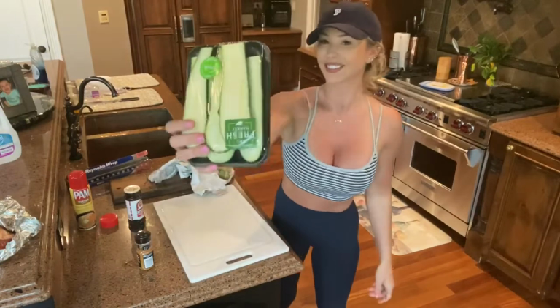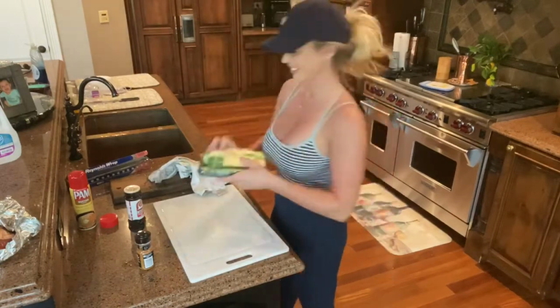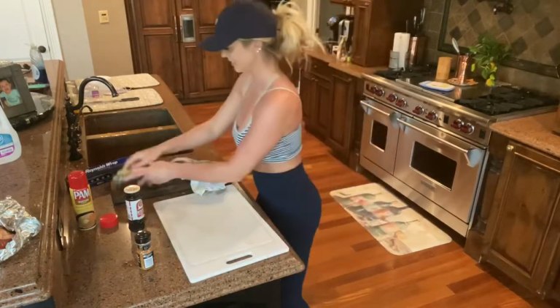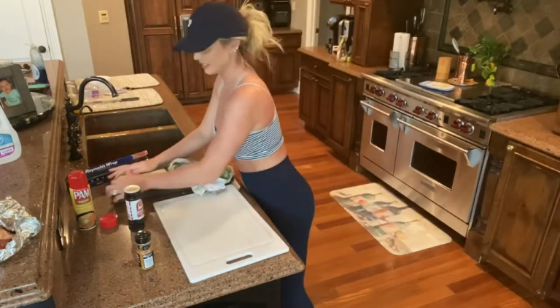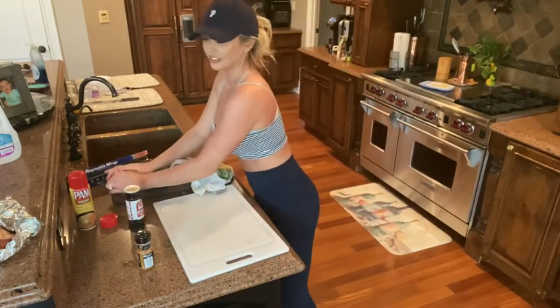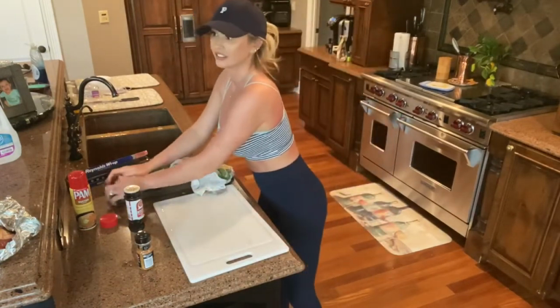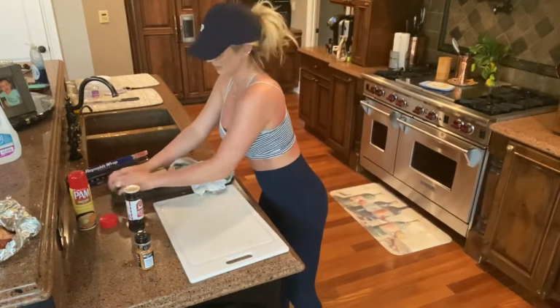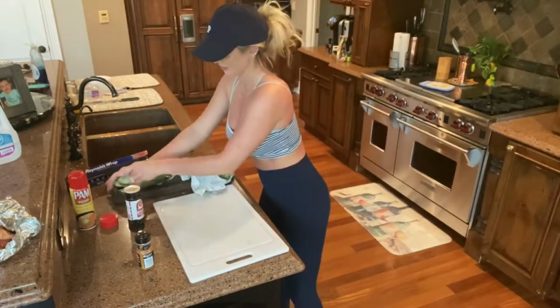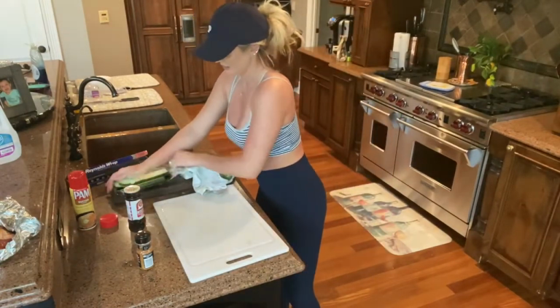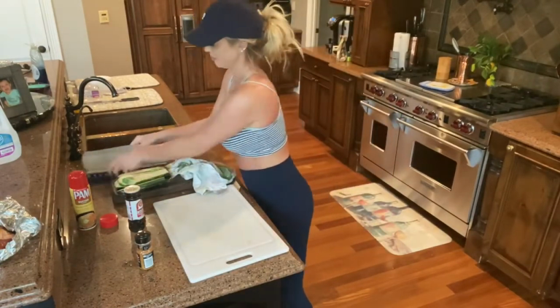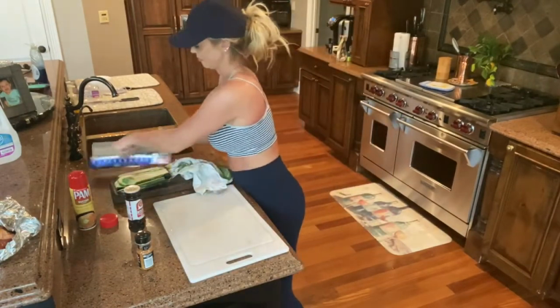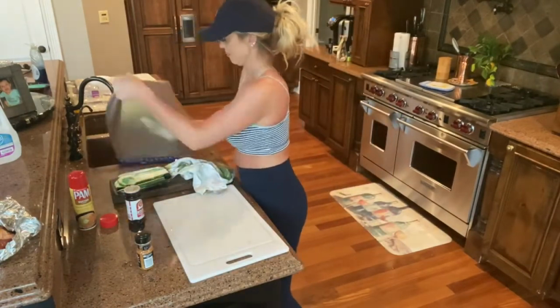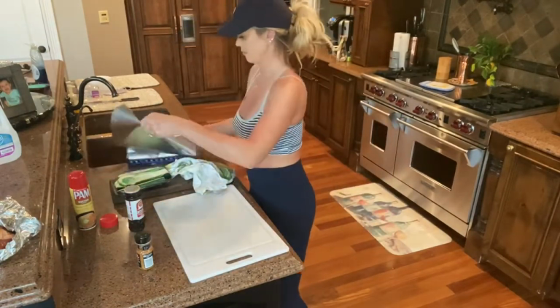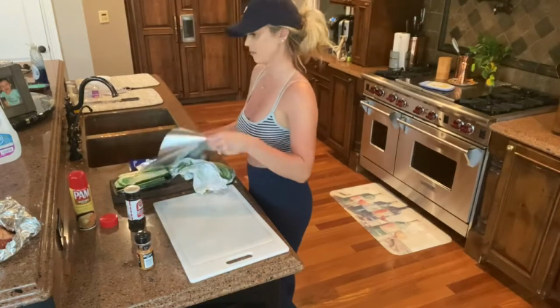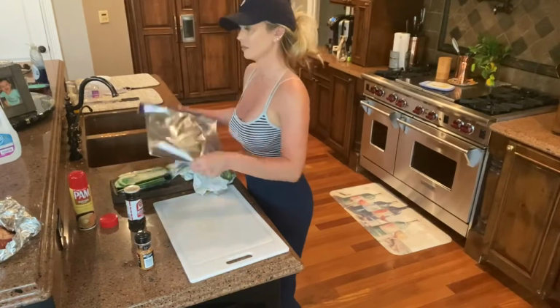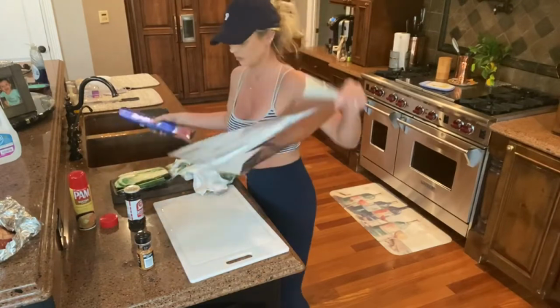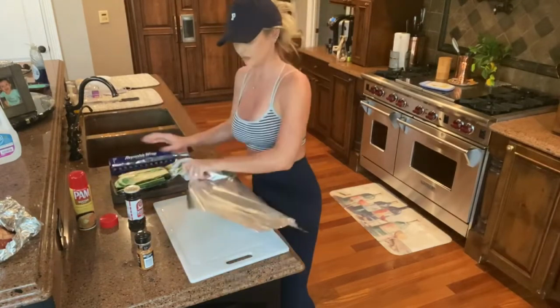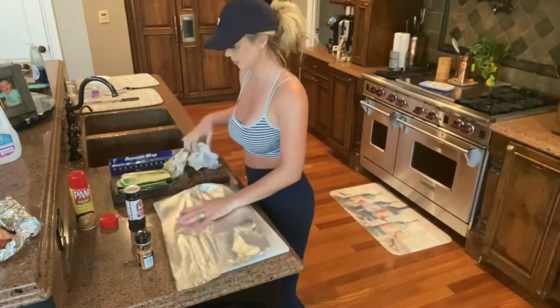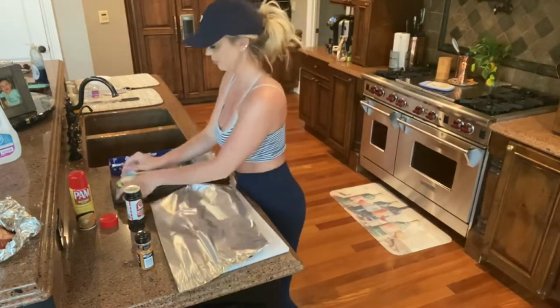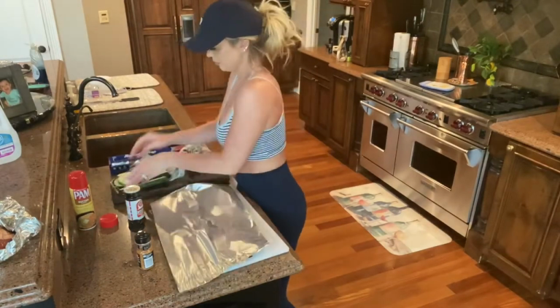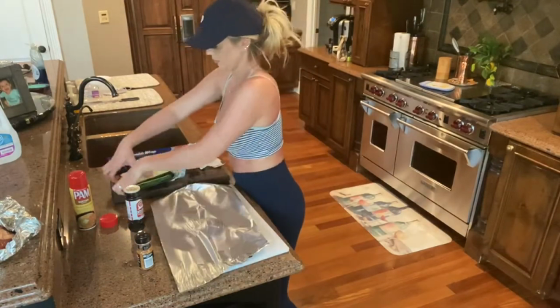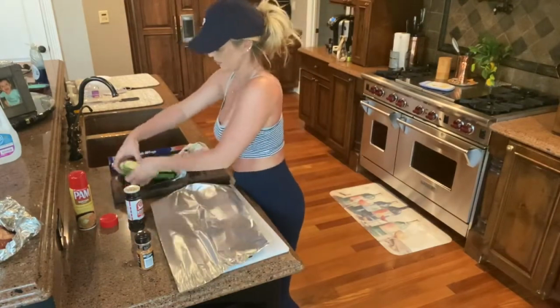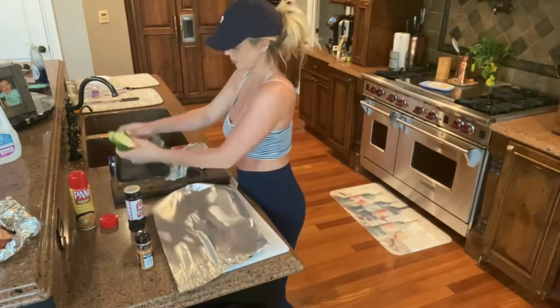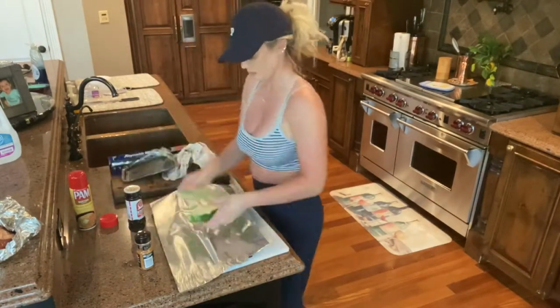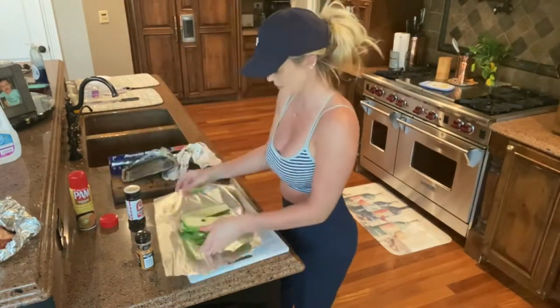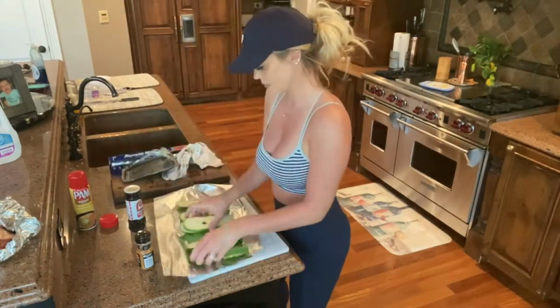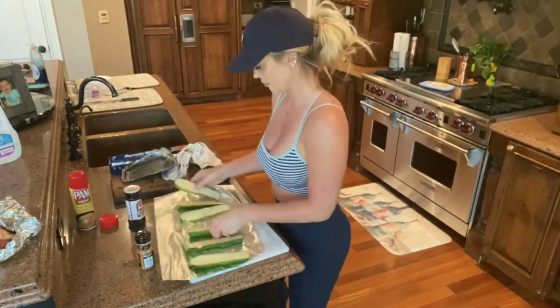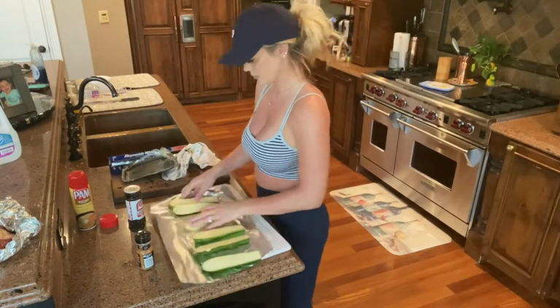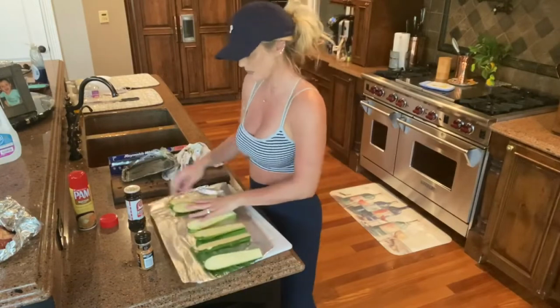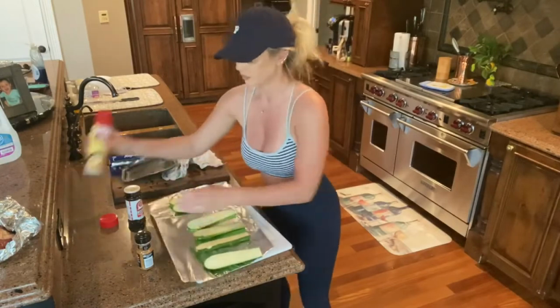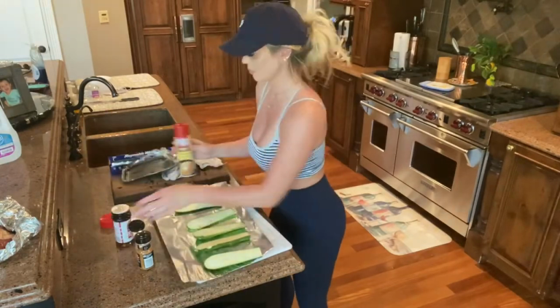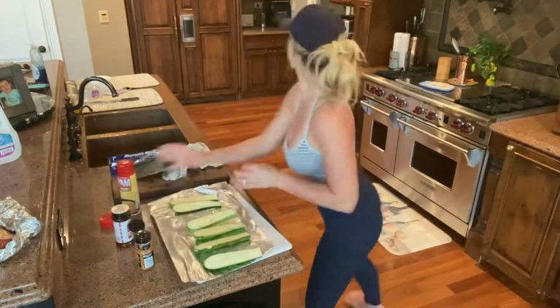I found this pre-sliced zucchini at the store. You can just buy a couple of zucchinis and slice them yourself — I do both. If I find them already sliced, I'll go ahead and buy them; it's just easier.